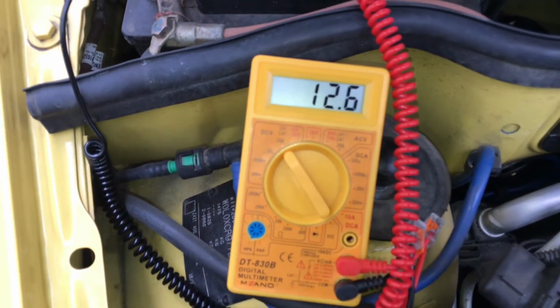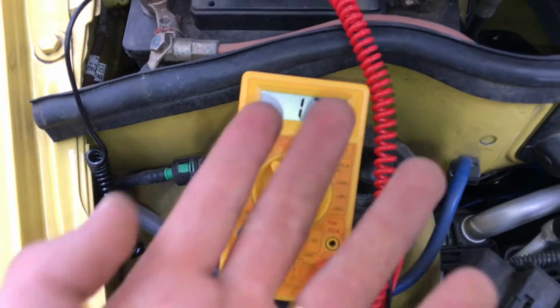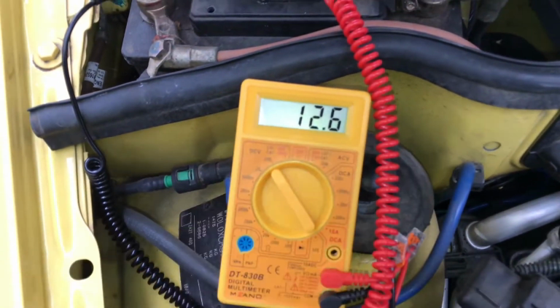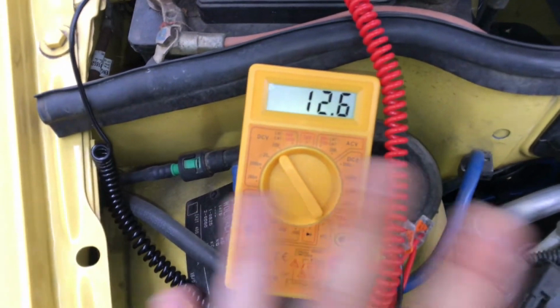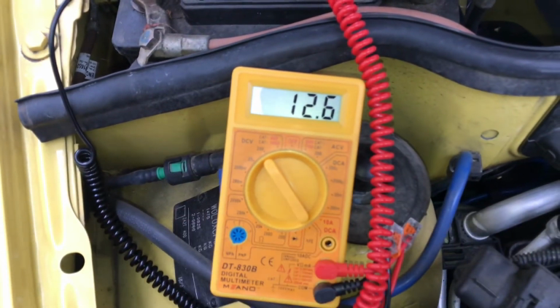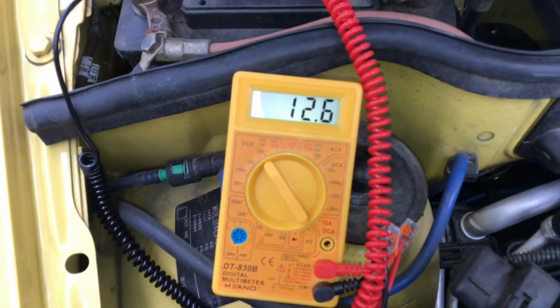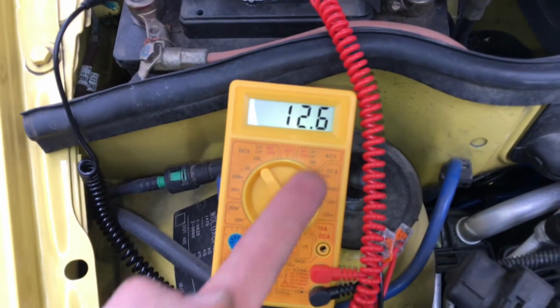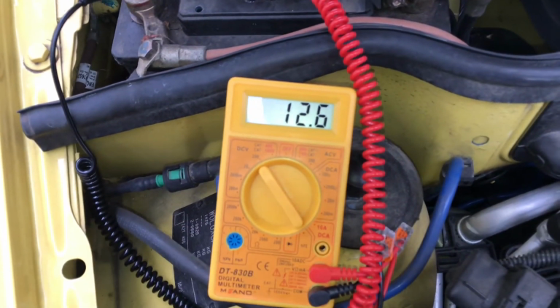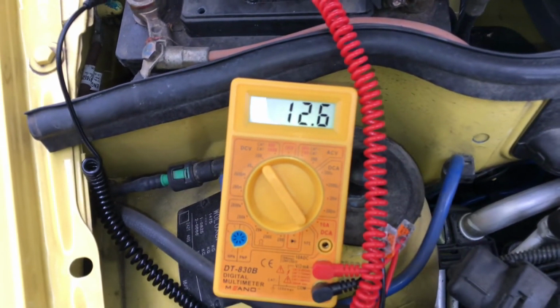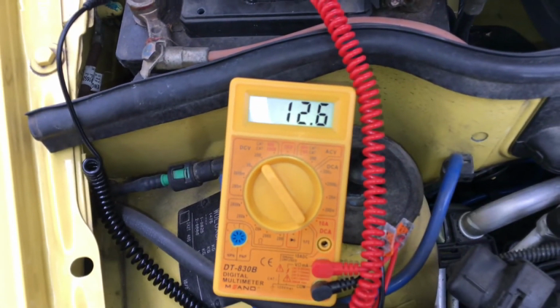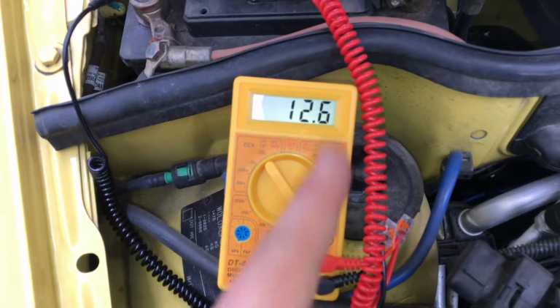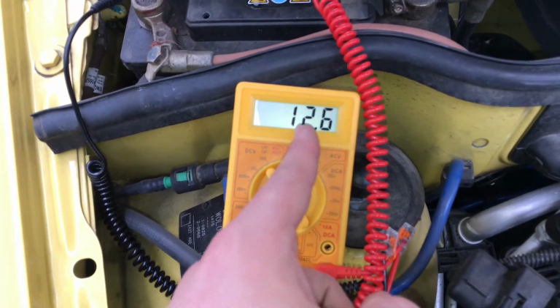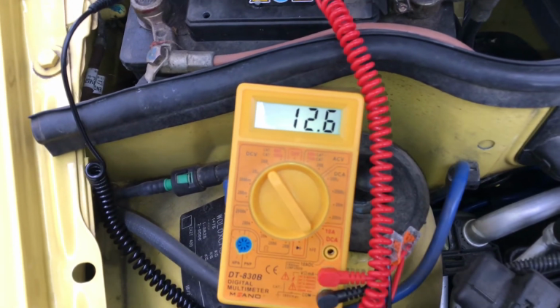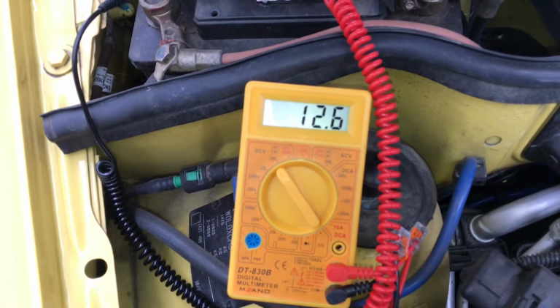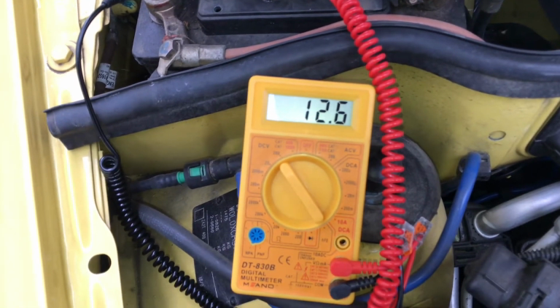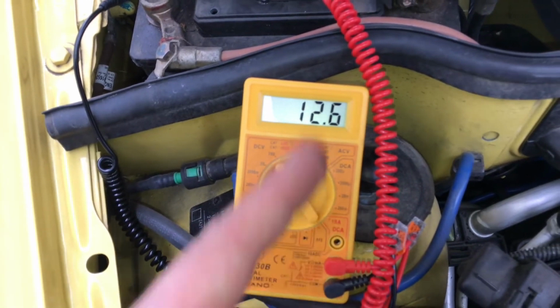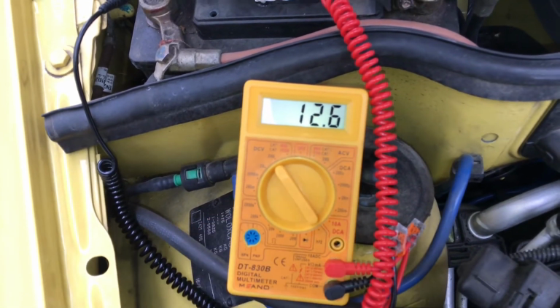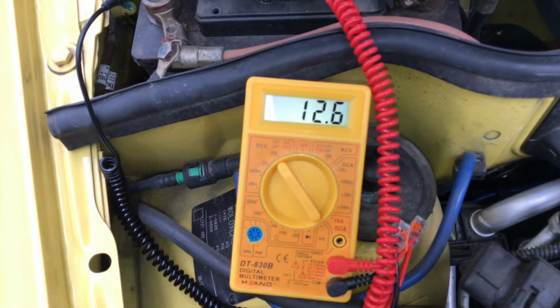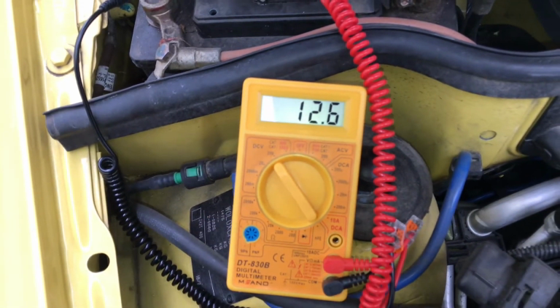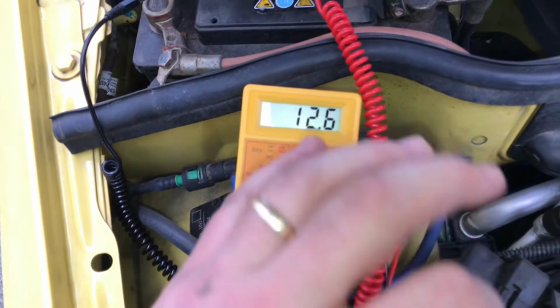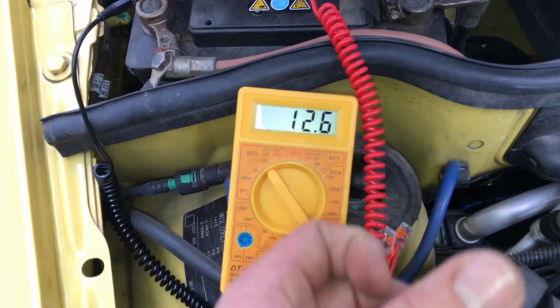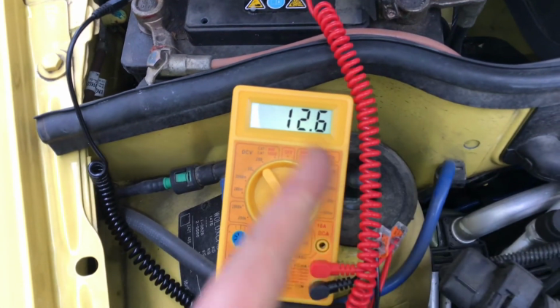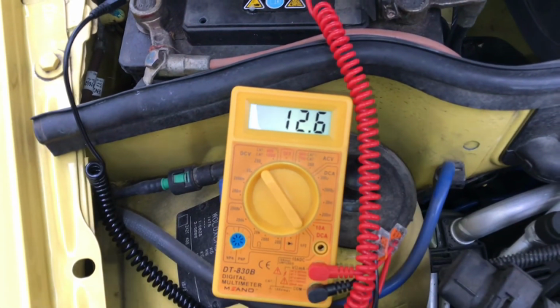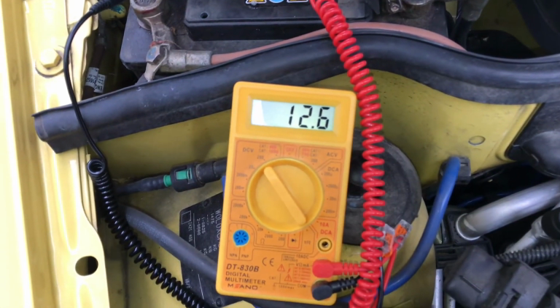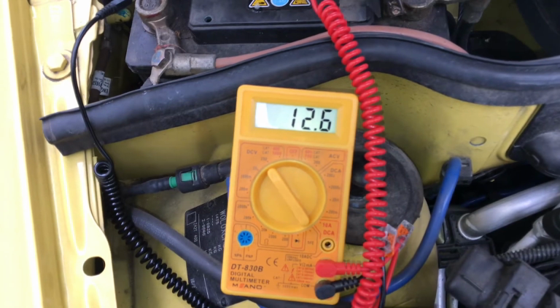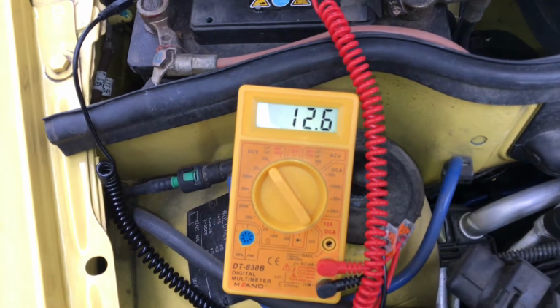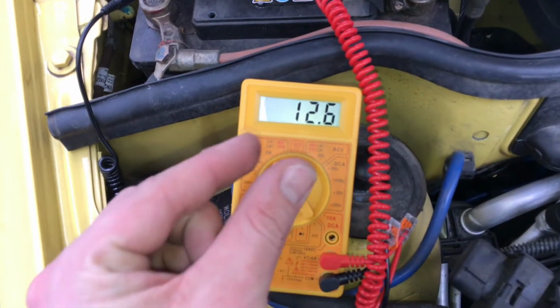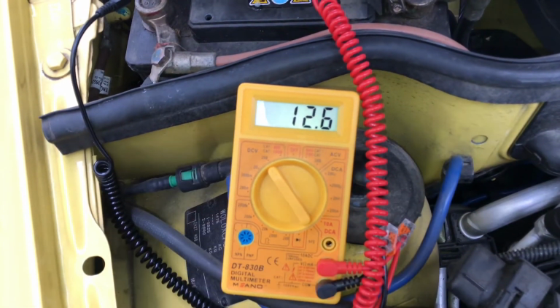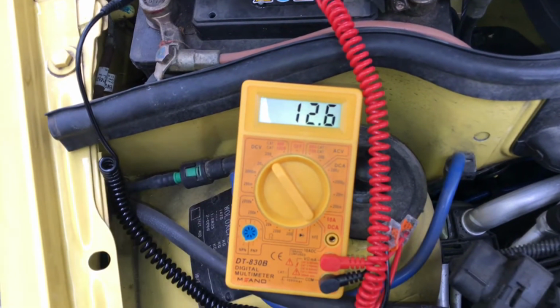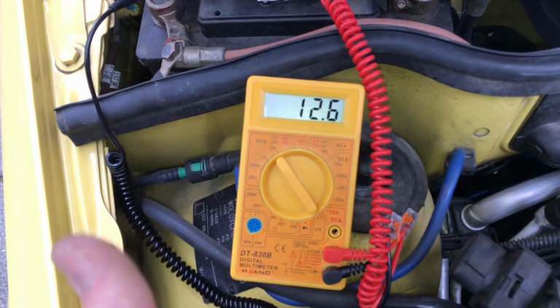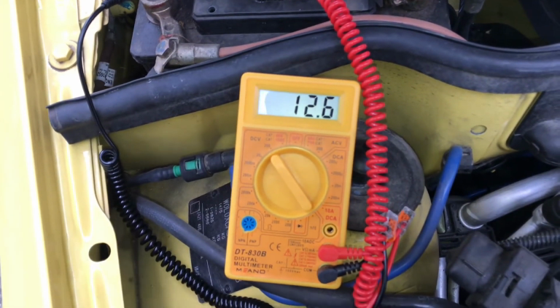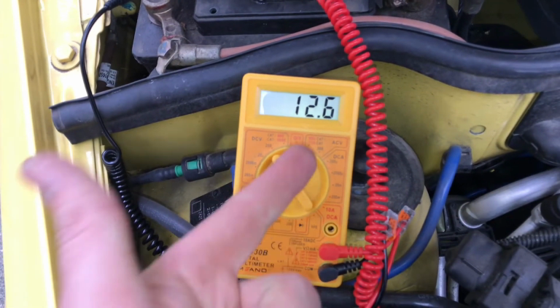As you can see, 12.6 volts — that is enough. The engine is turned off, and this is a good result.